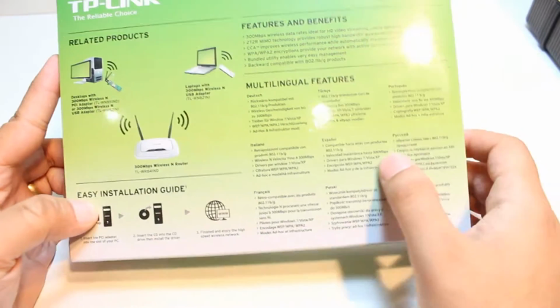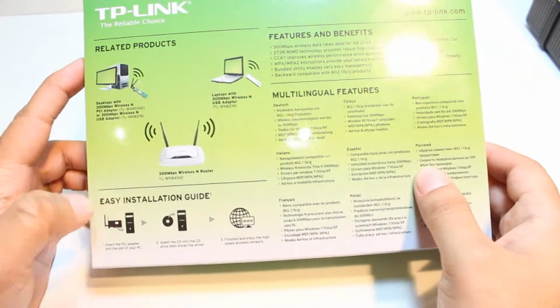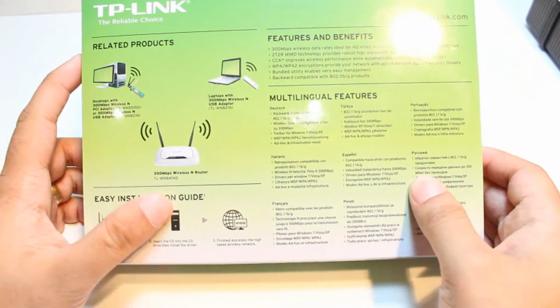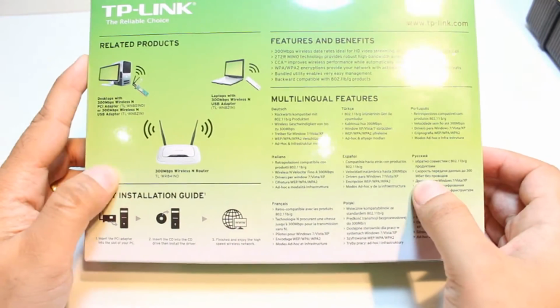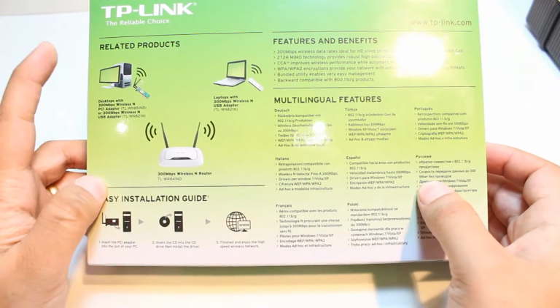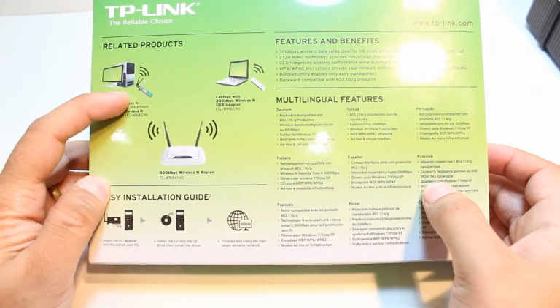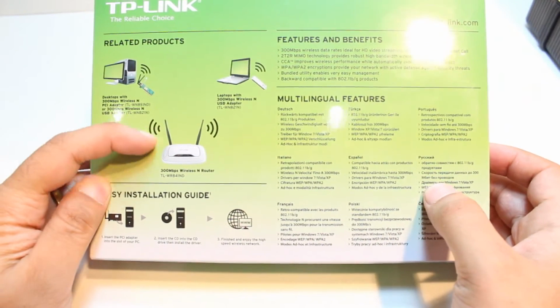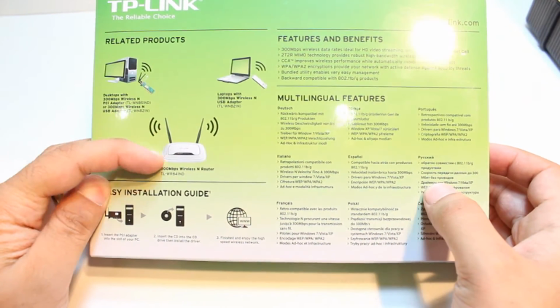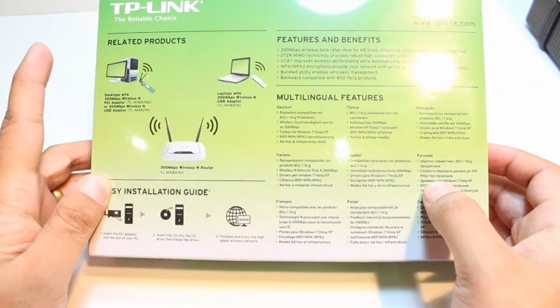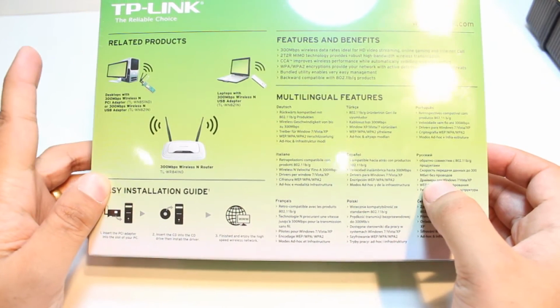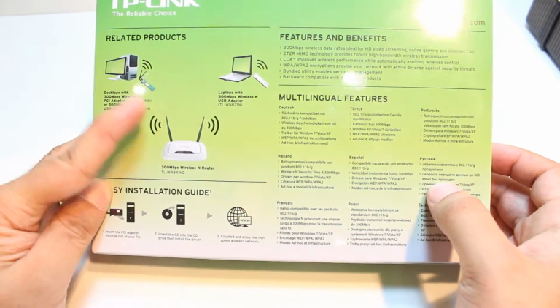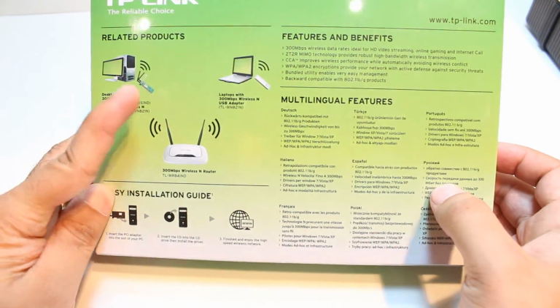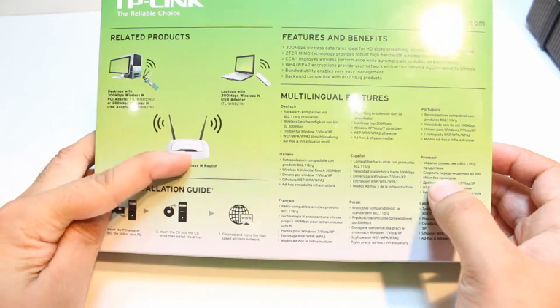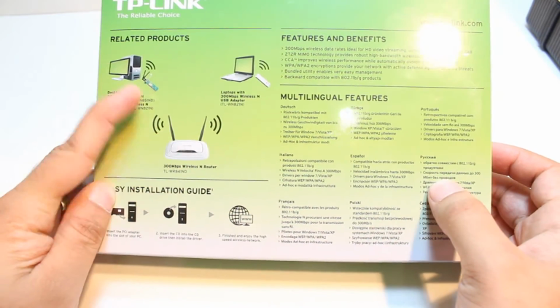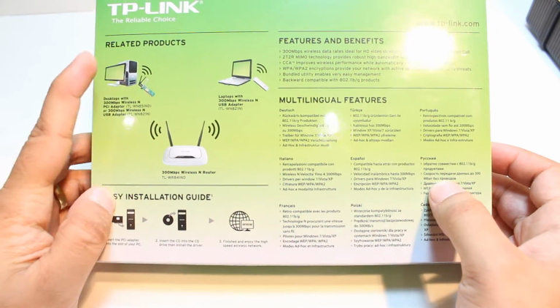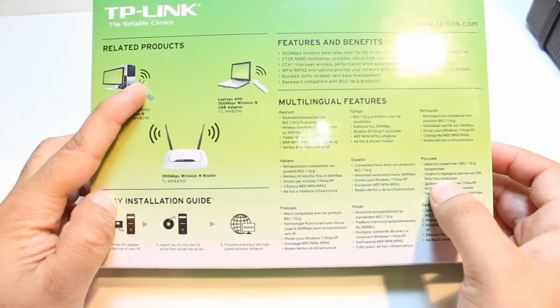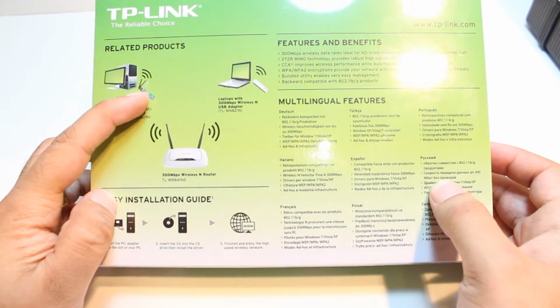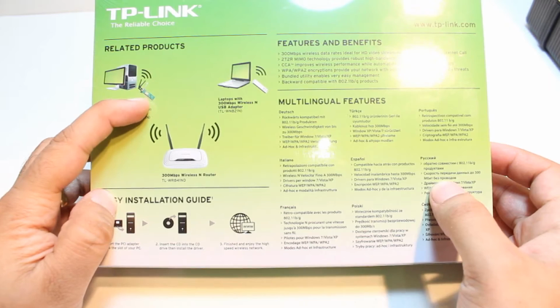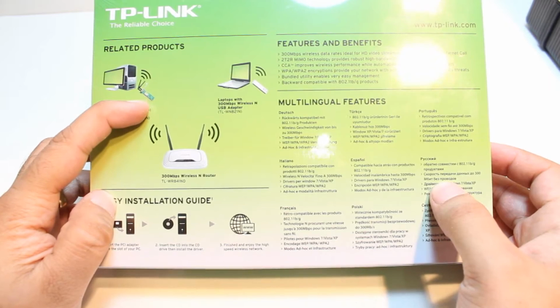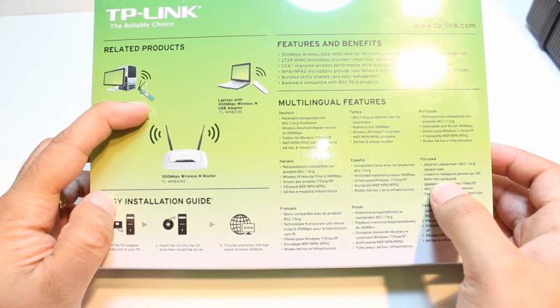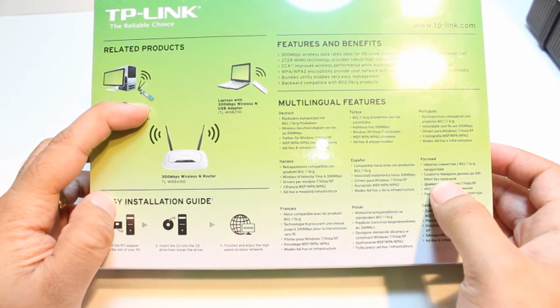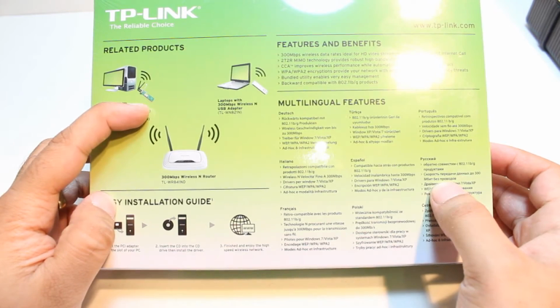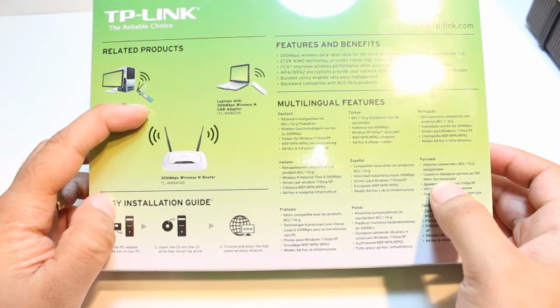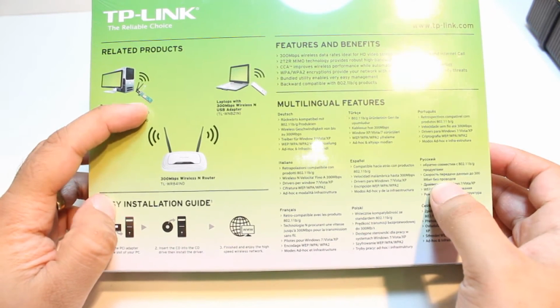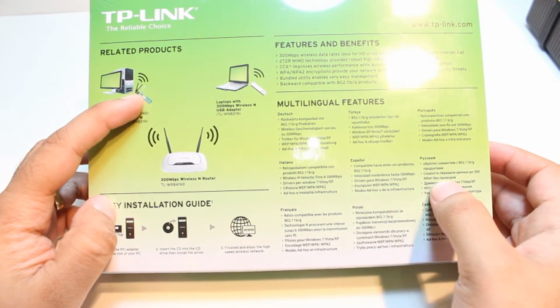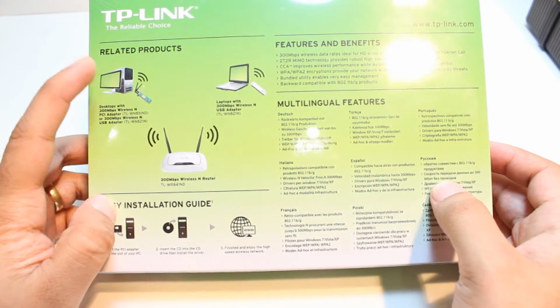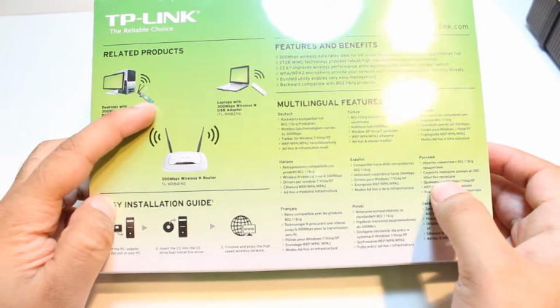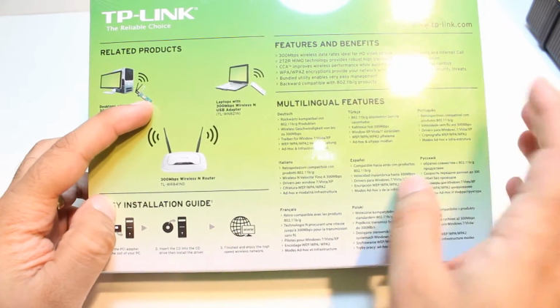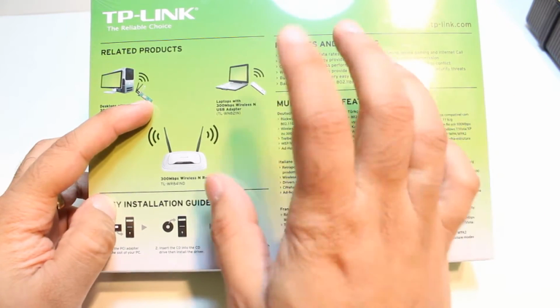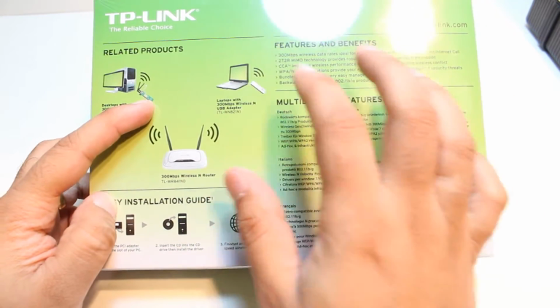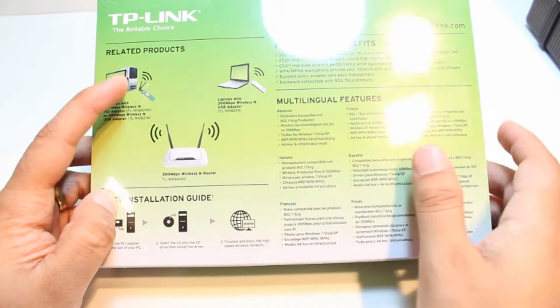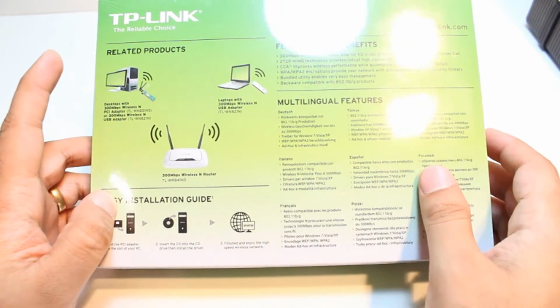The back side has some information on how you can use this one. Here is a router, and here is this card — a Wi-Fi card or adapter. It is shown with a laptop.